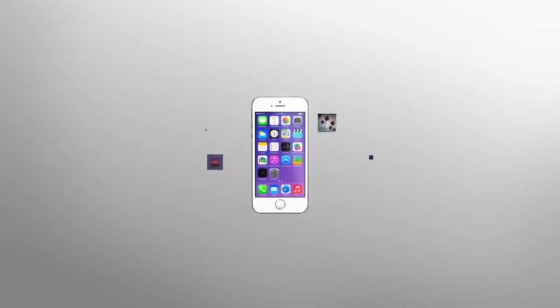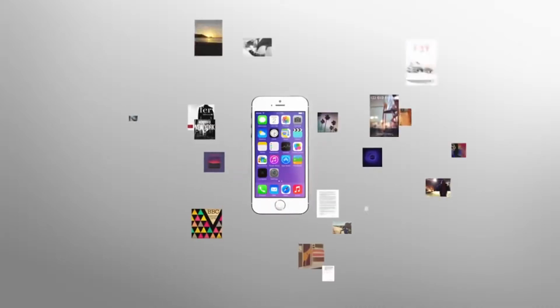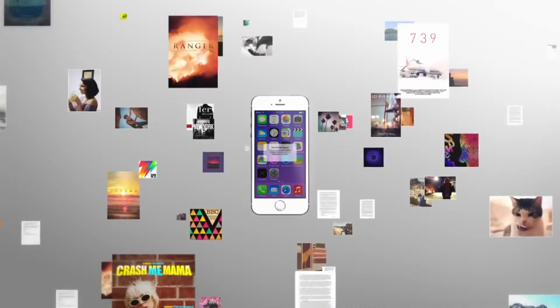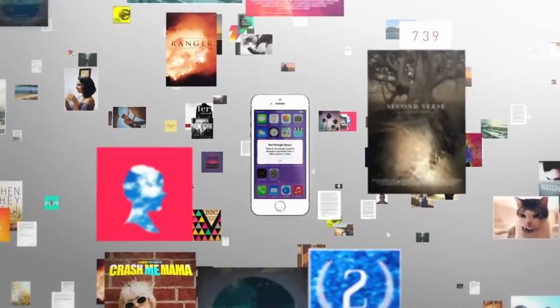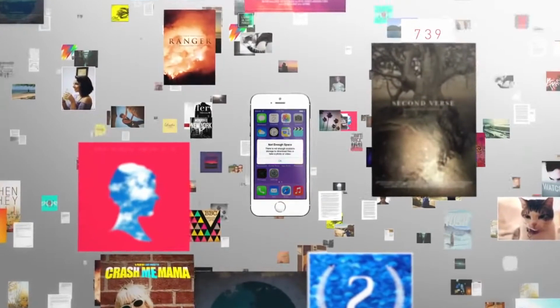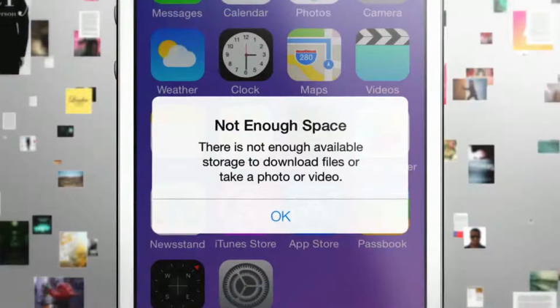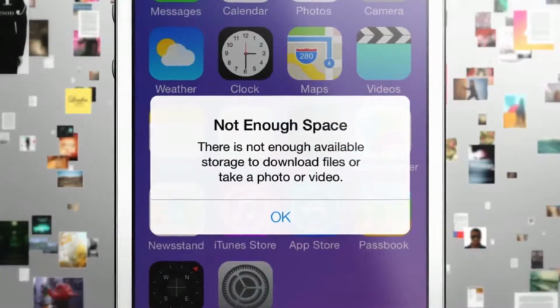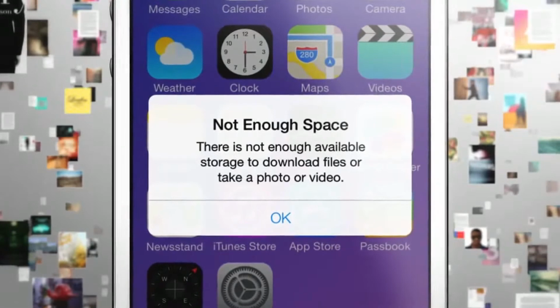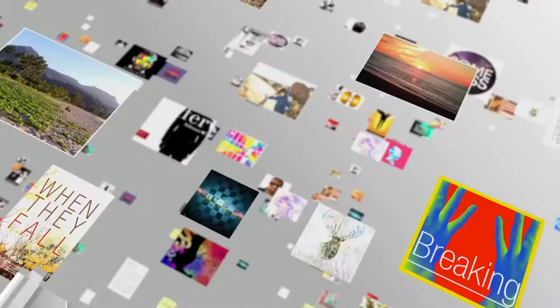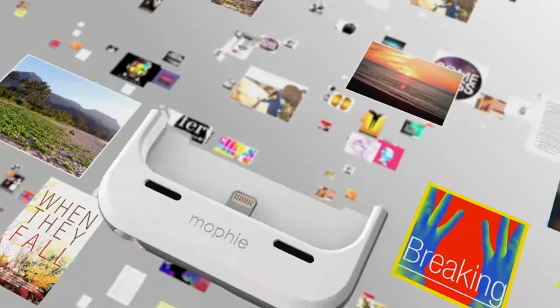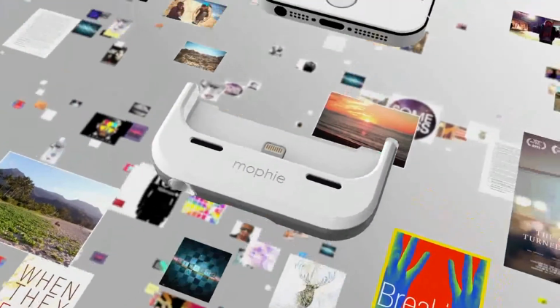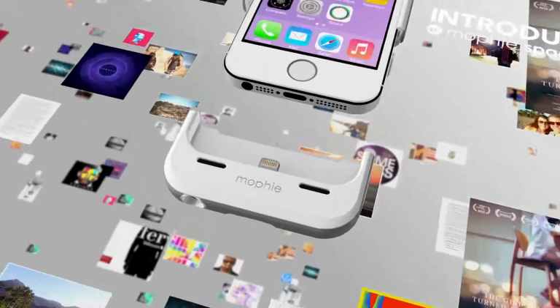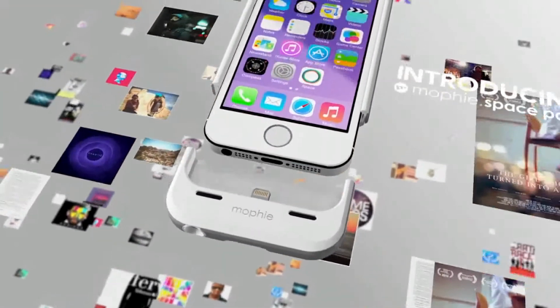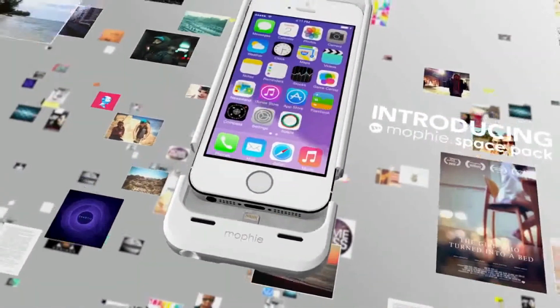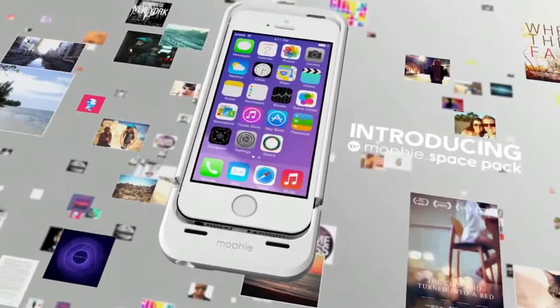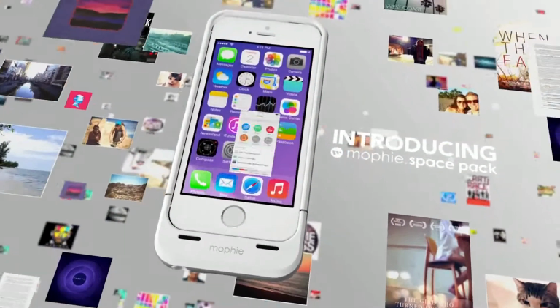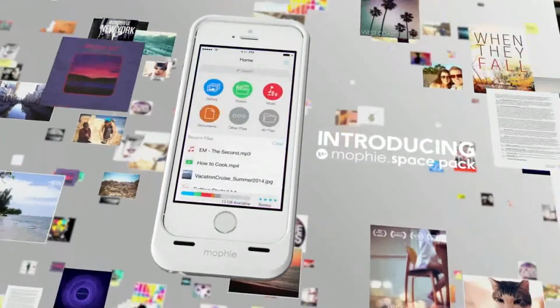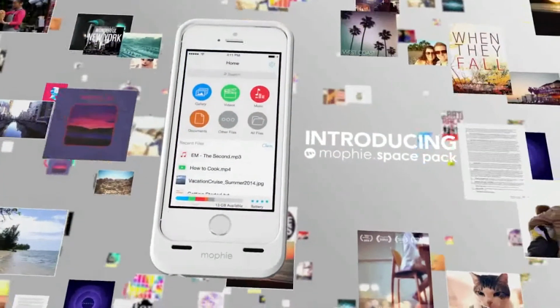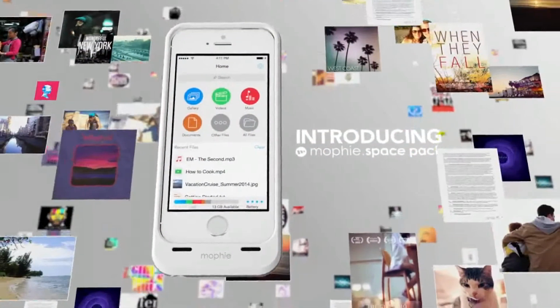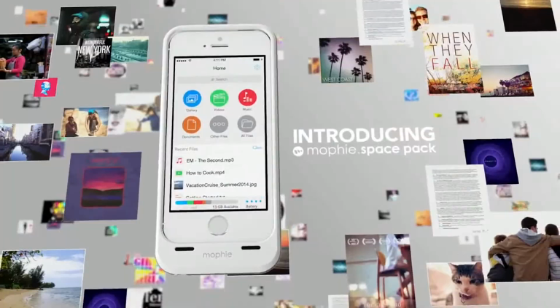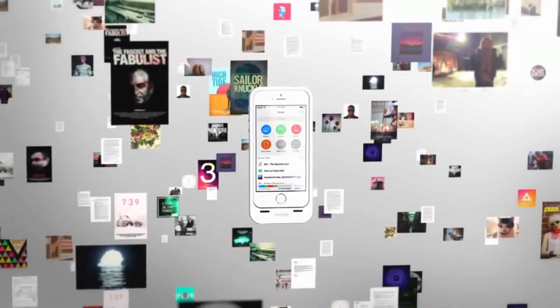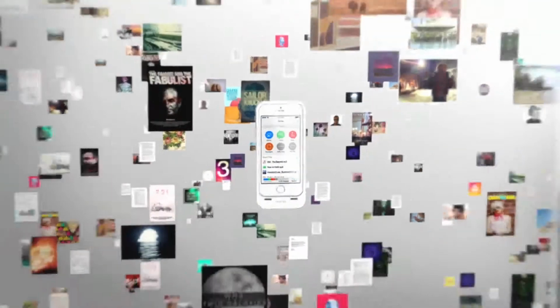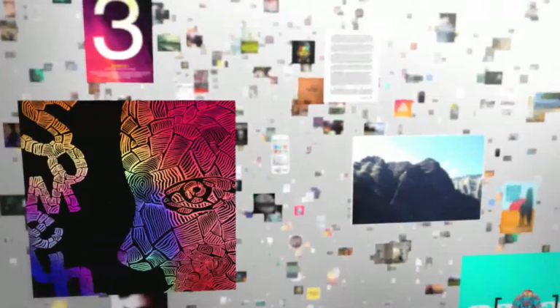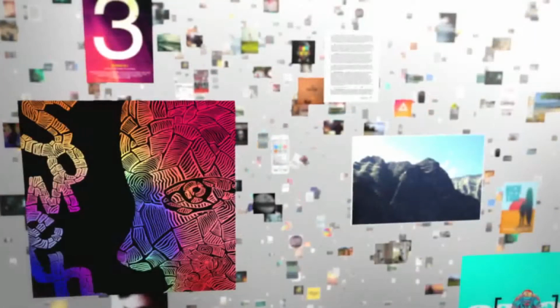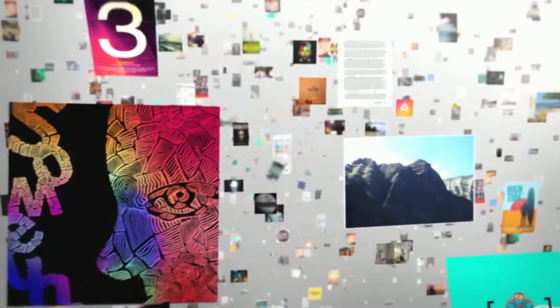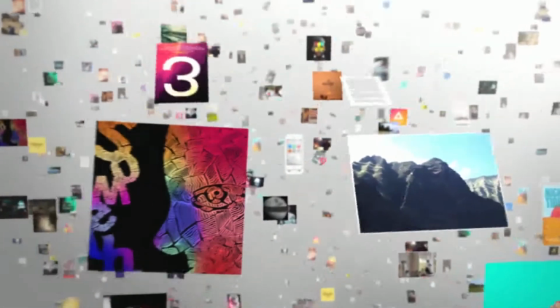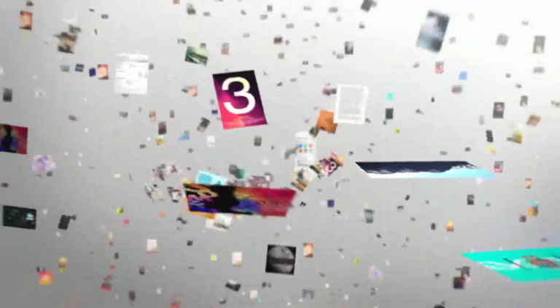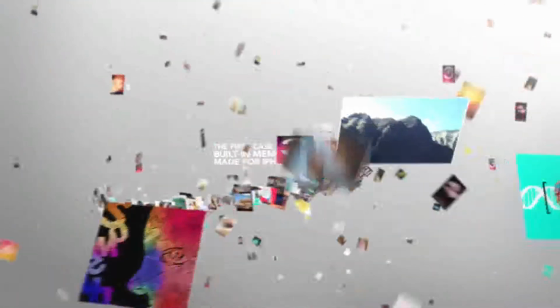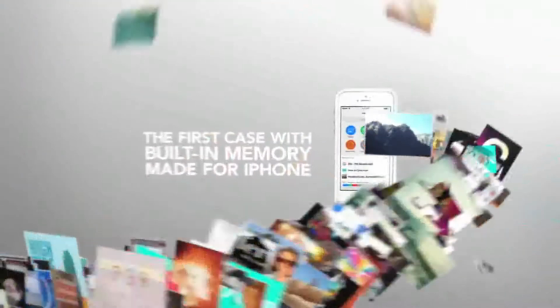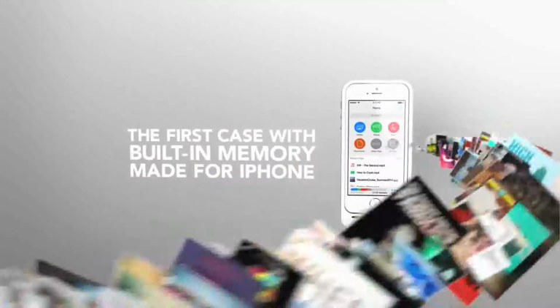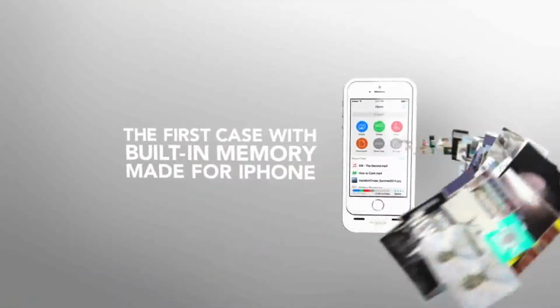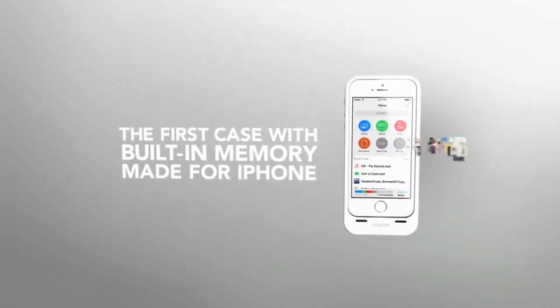It seems as if there's never enough space when you need it. Introducing the Mophie Space Pack — the world's first battery case with built-in storage, made for iPhone 5 and 5S.